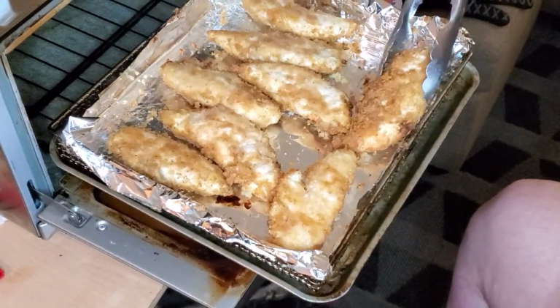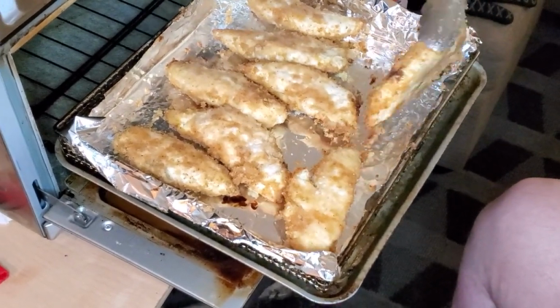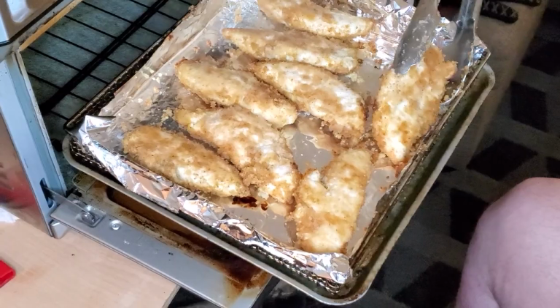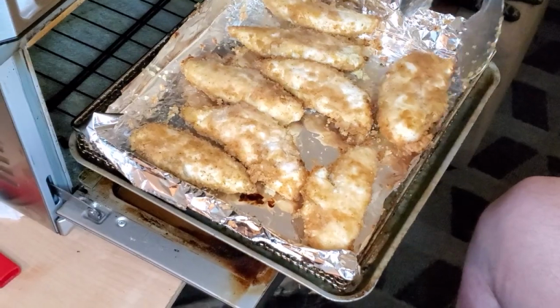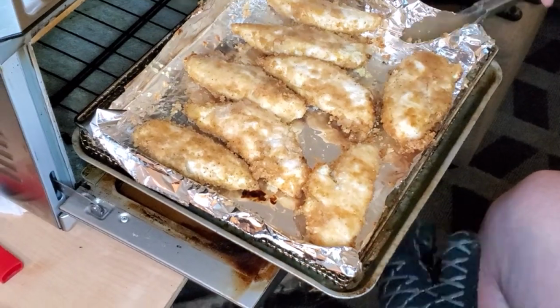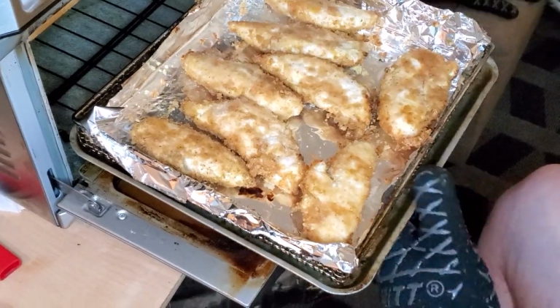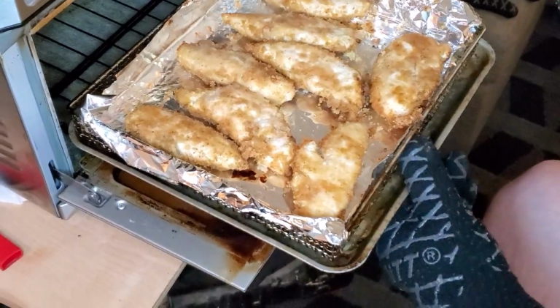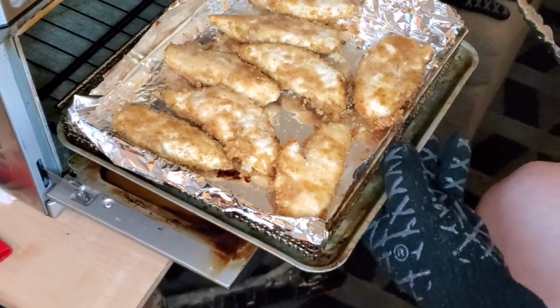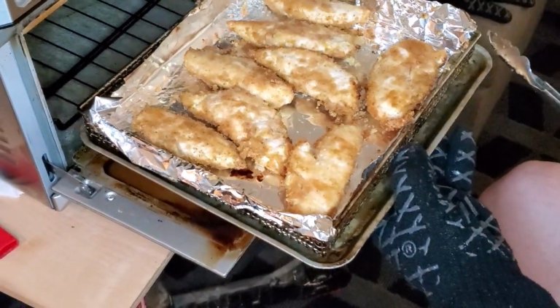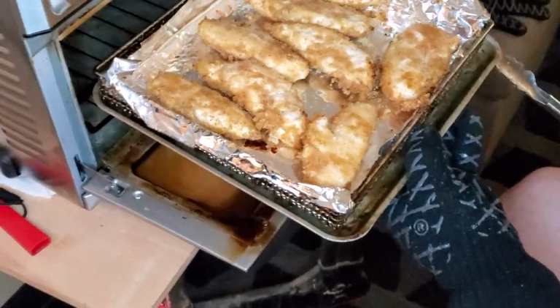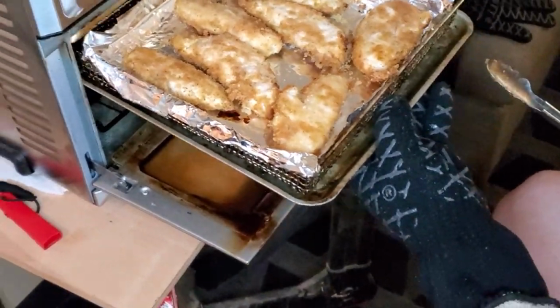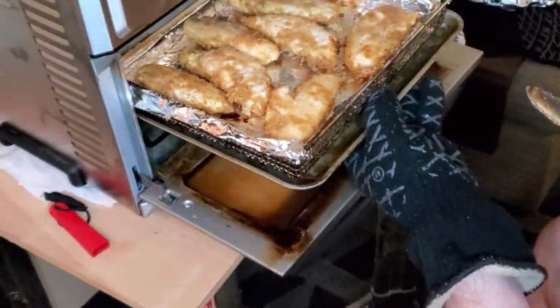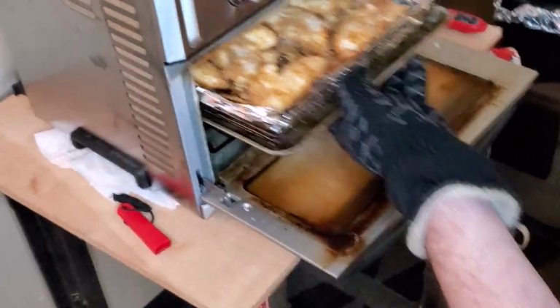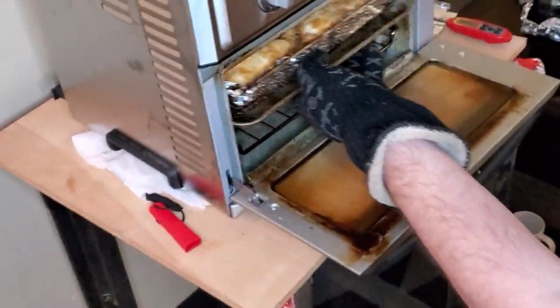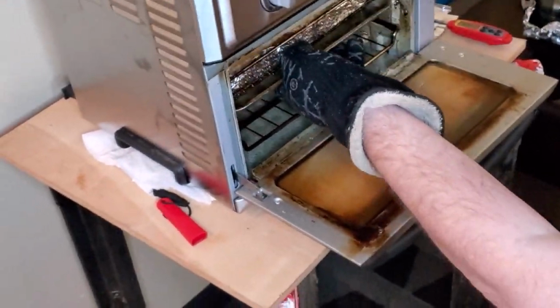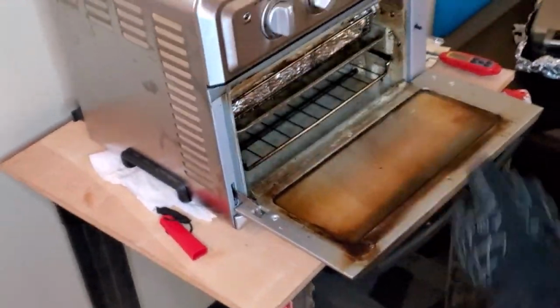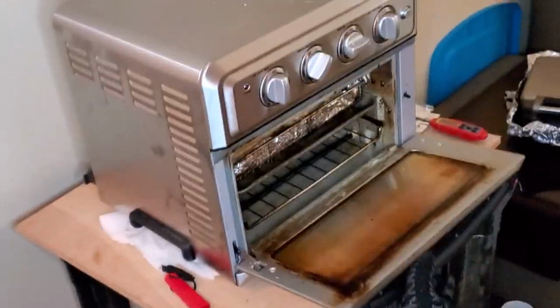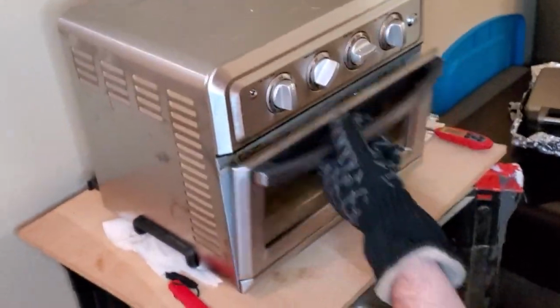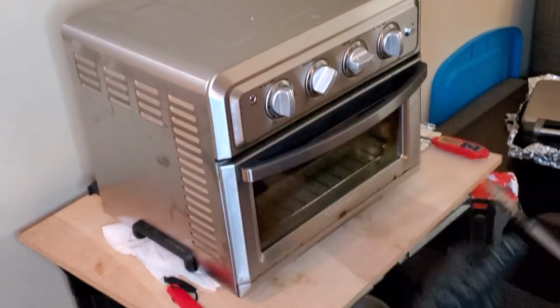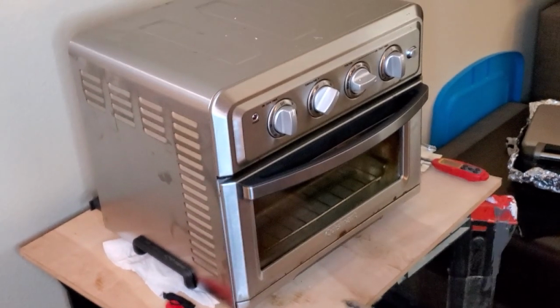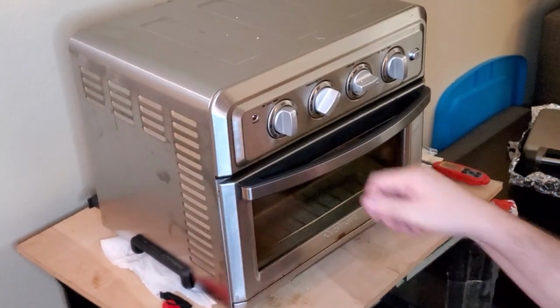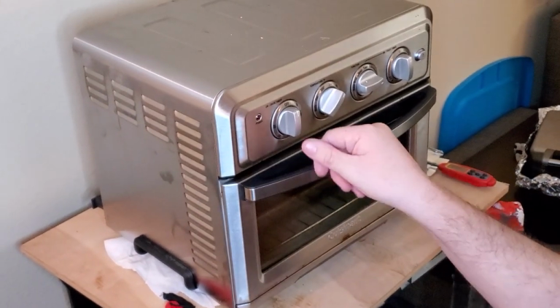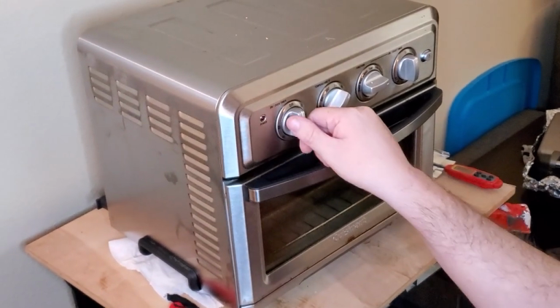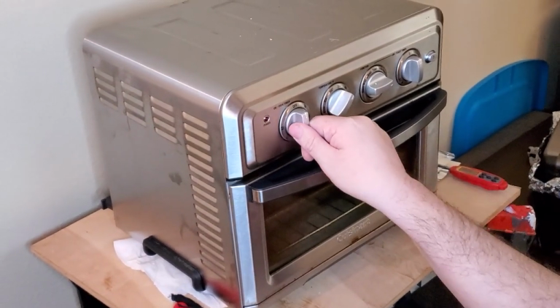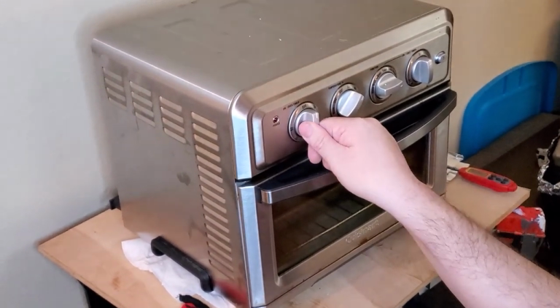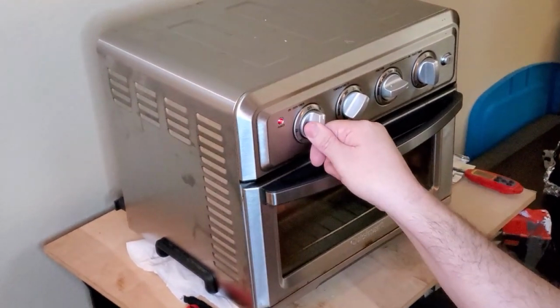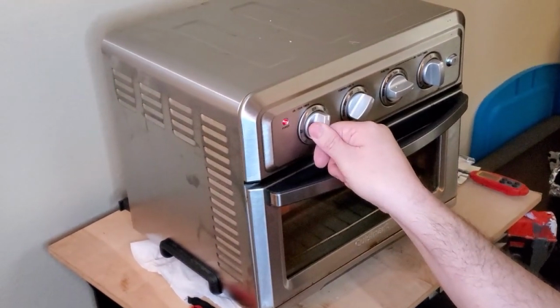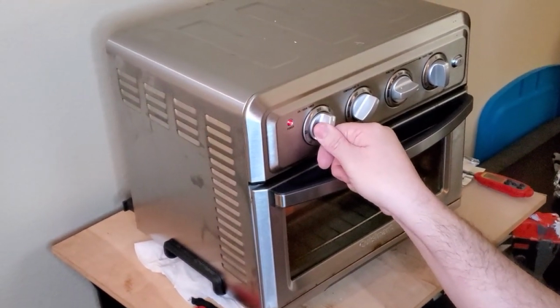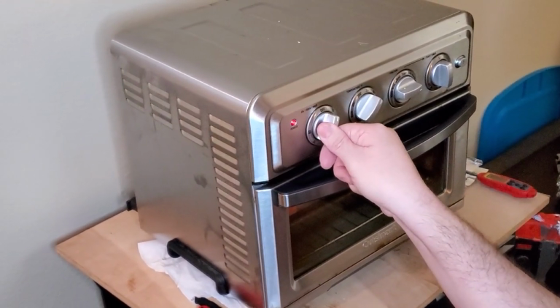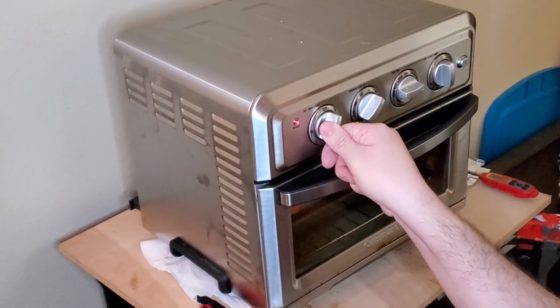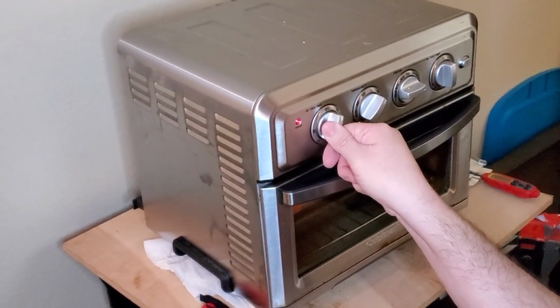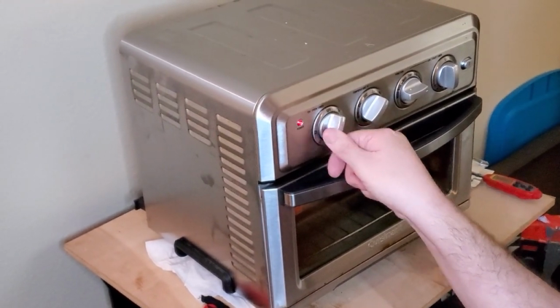I got those flipped and back into the air fryer. We're gonna do roughly another 10 minutes — just under 10 — and then we'll check them.